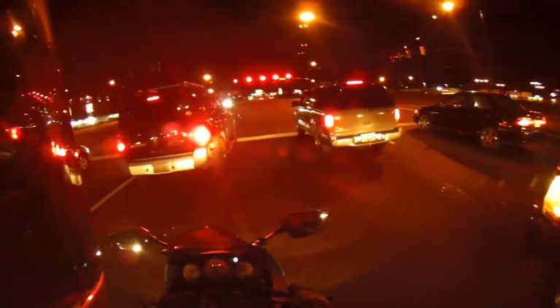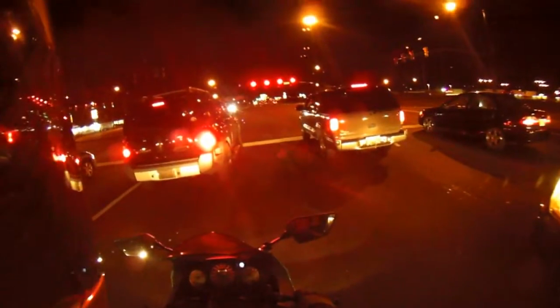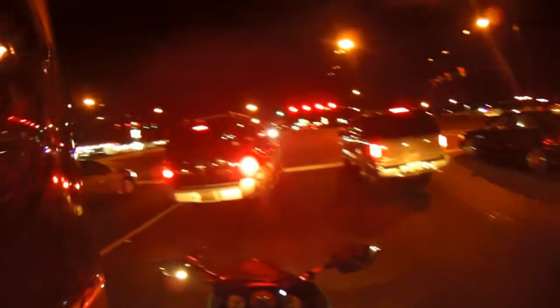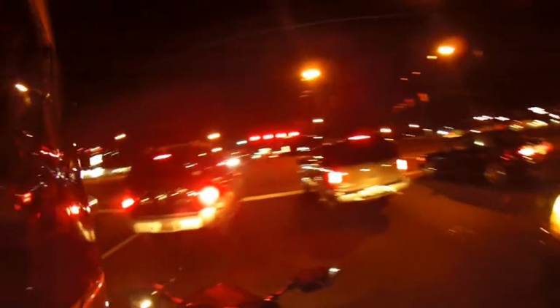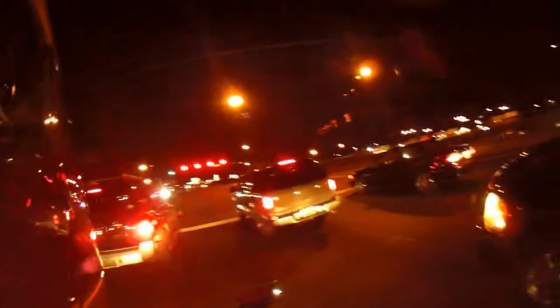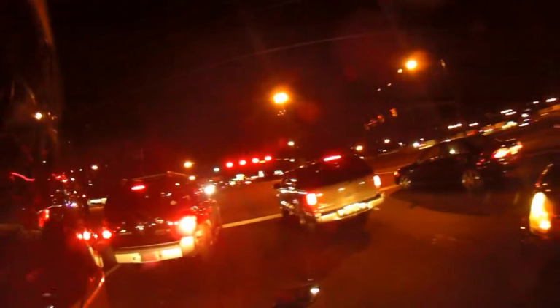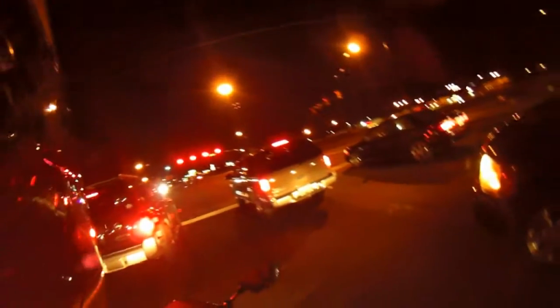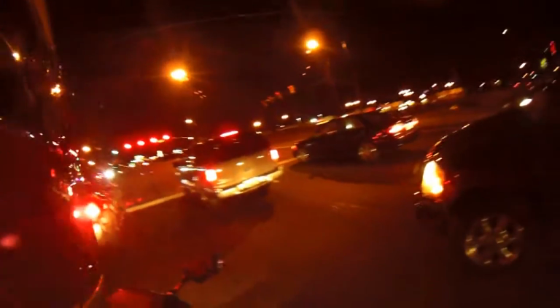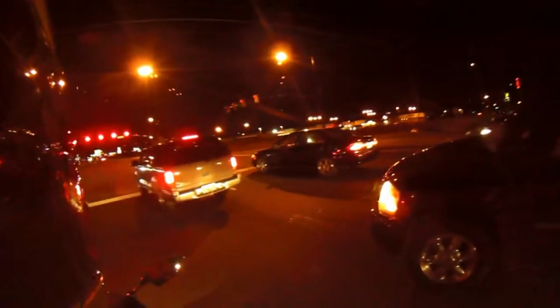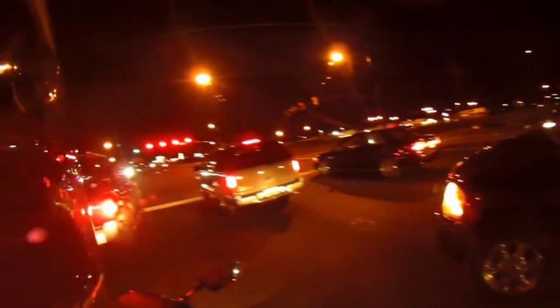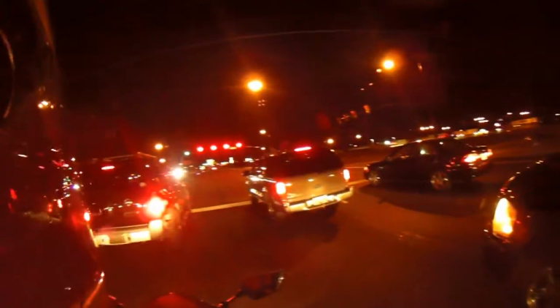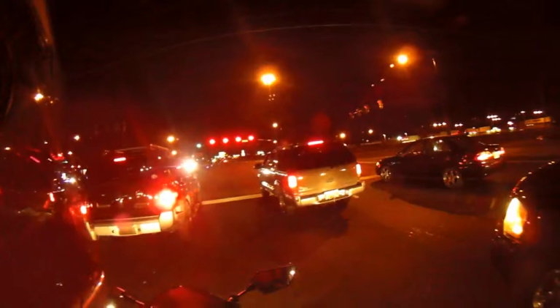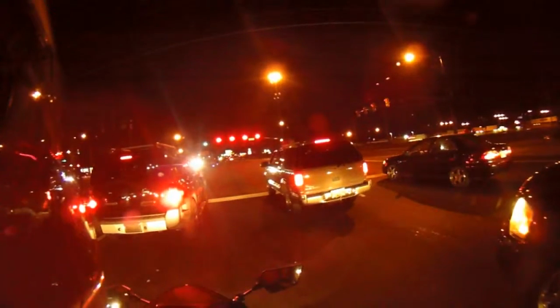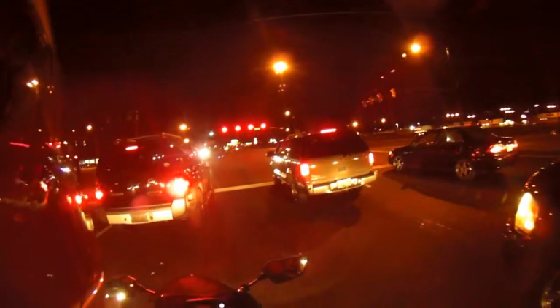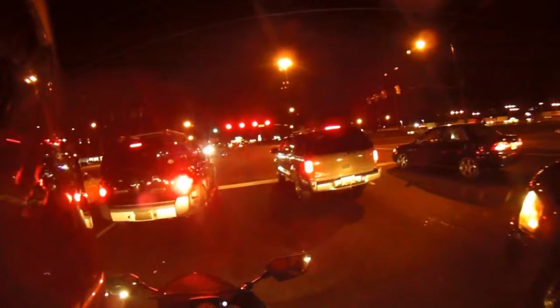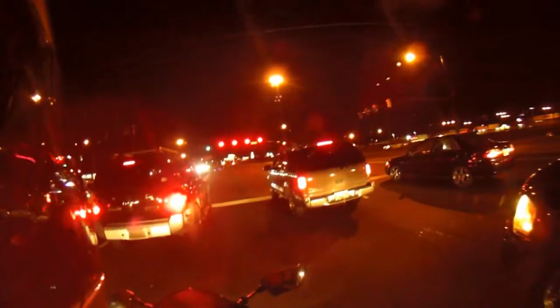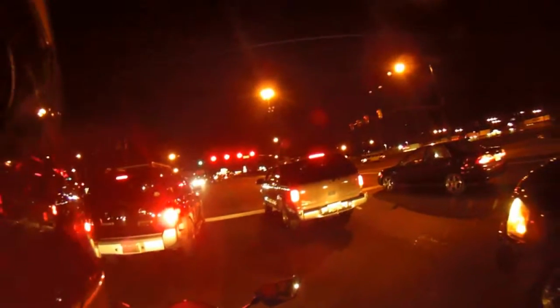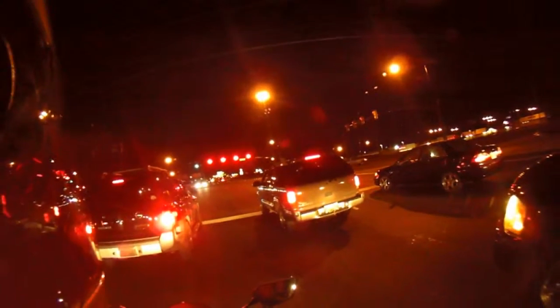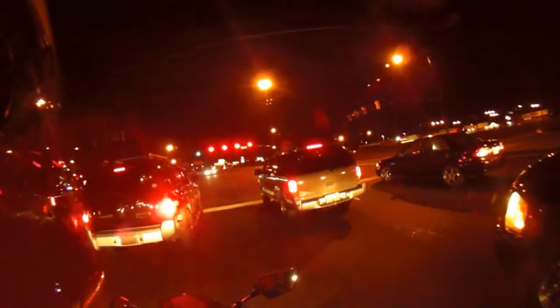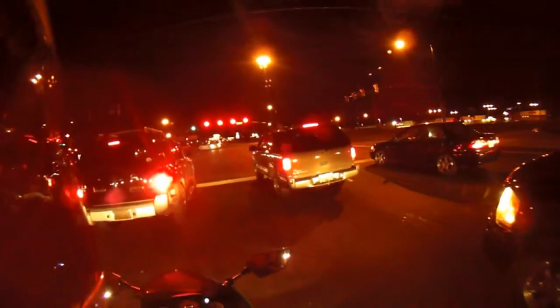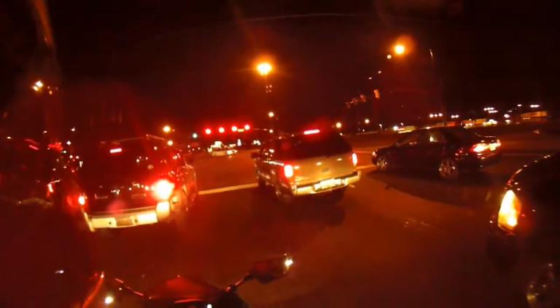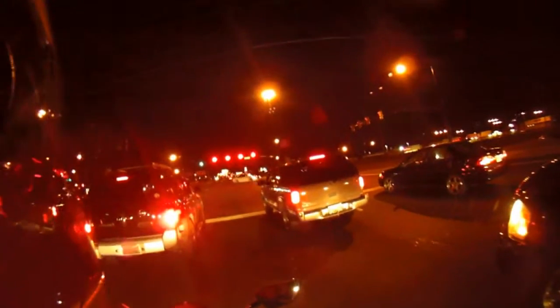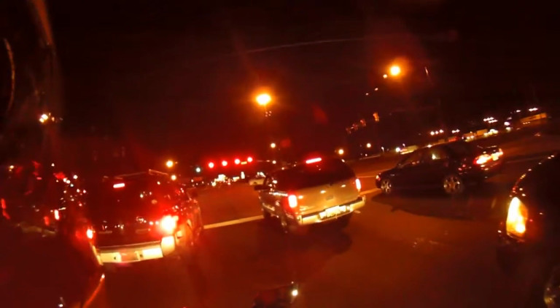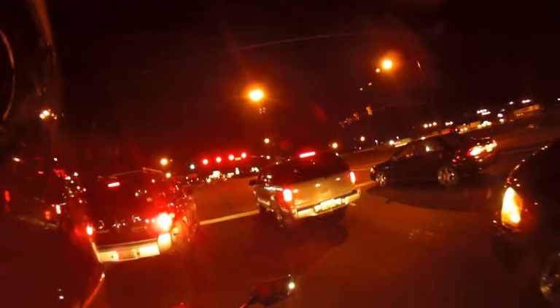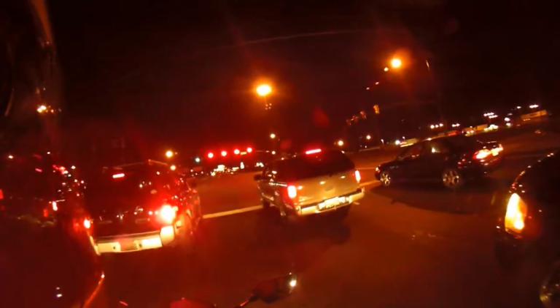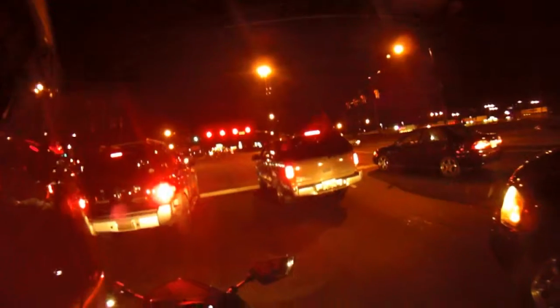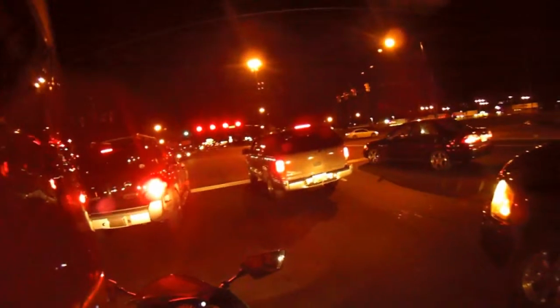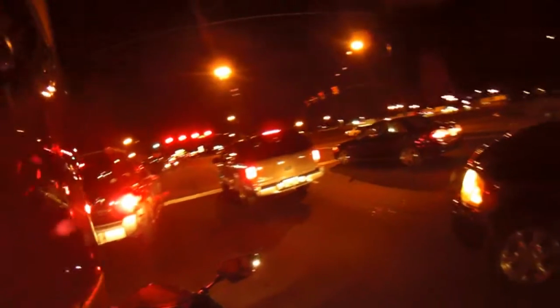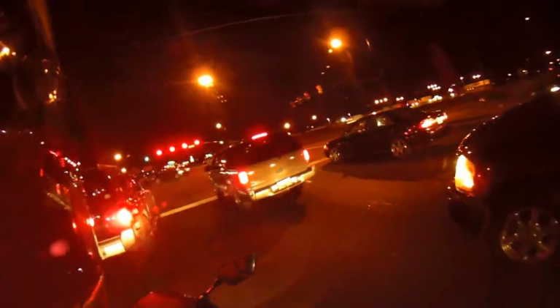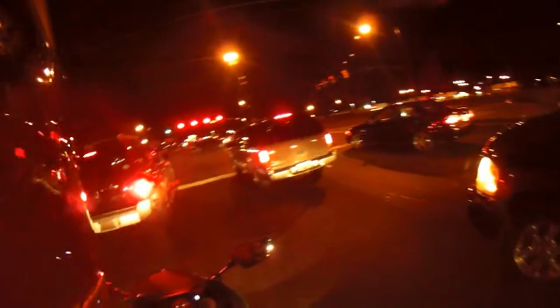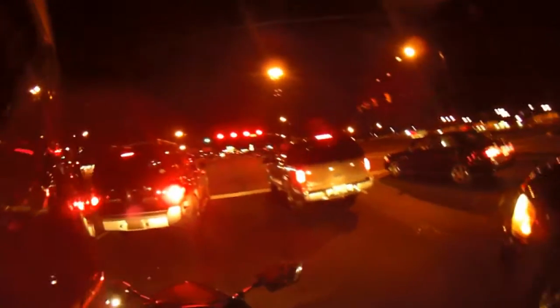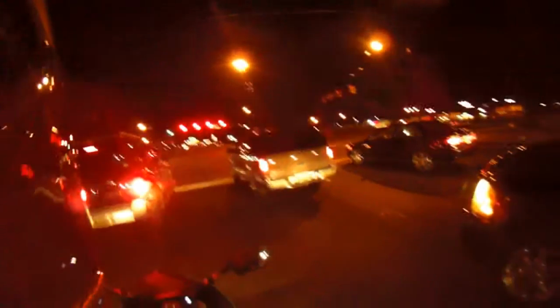What a lot of people really don't understand about DRL lights is that DRL lights mean only the headlights come on. You don't have any side markers, rear tail lights, or anything.